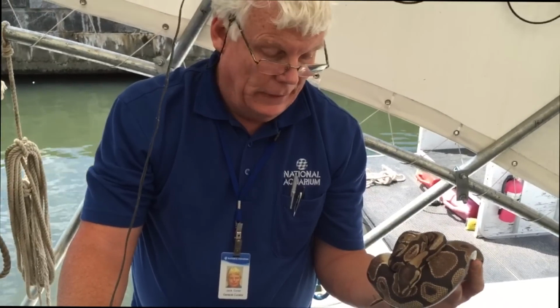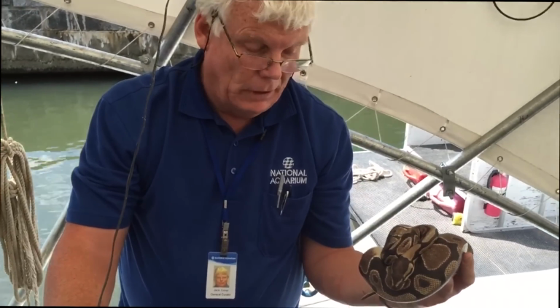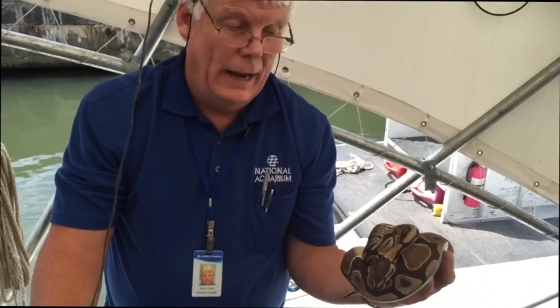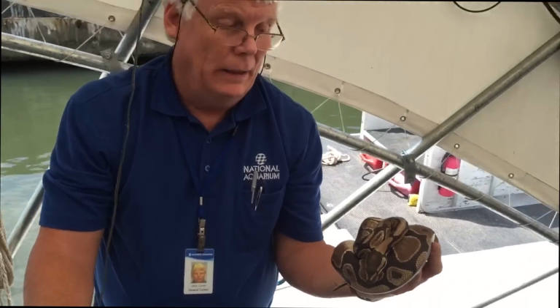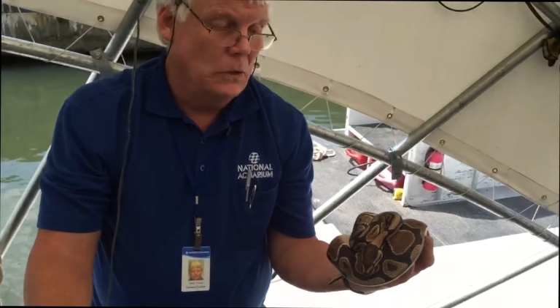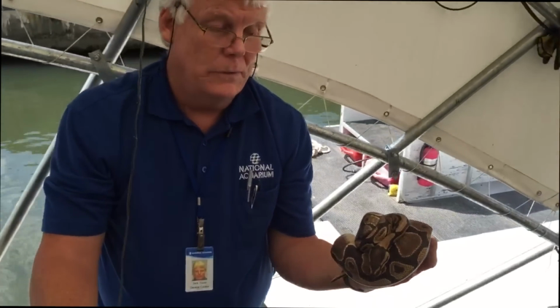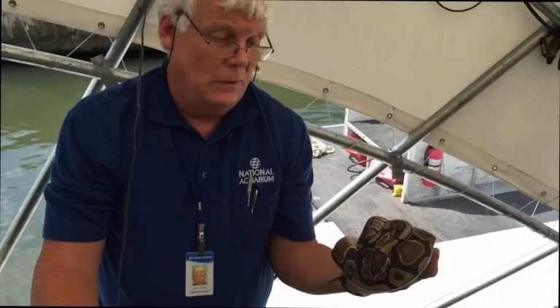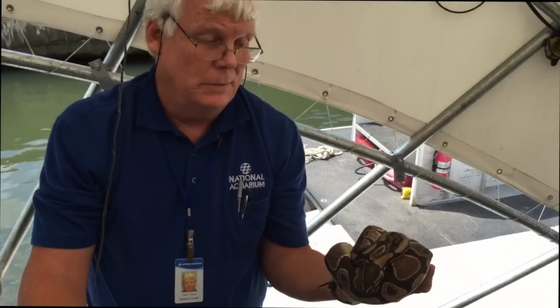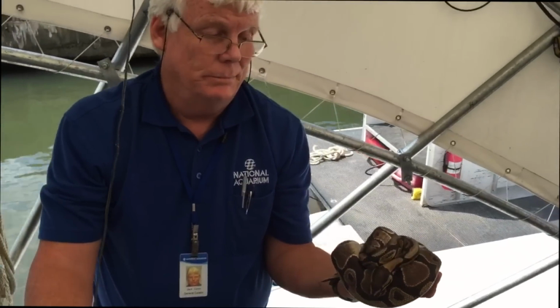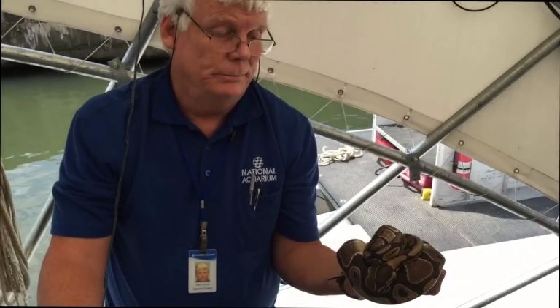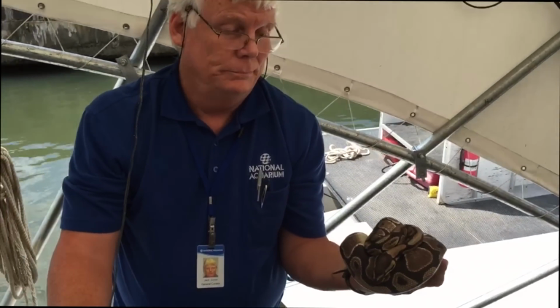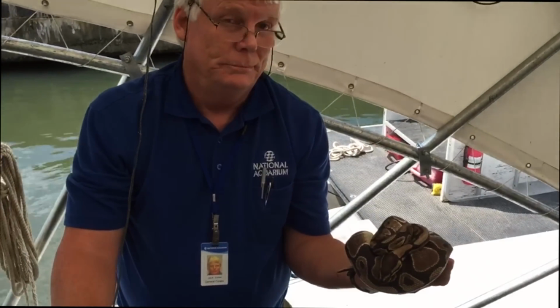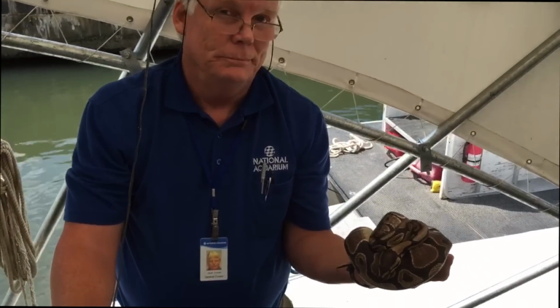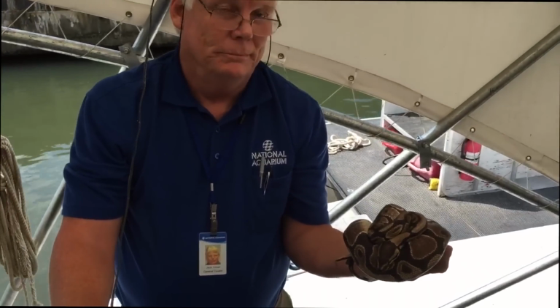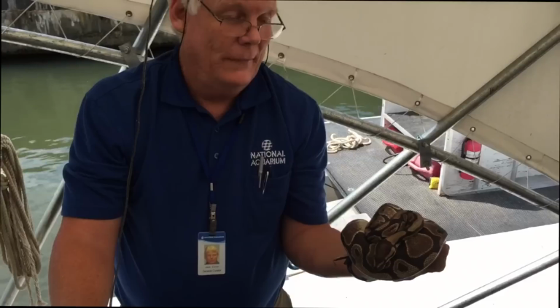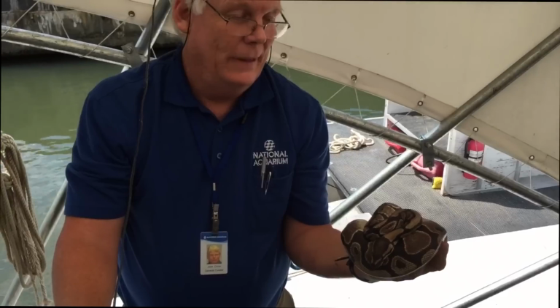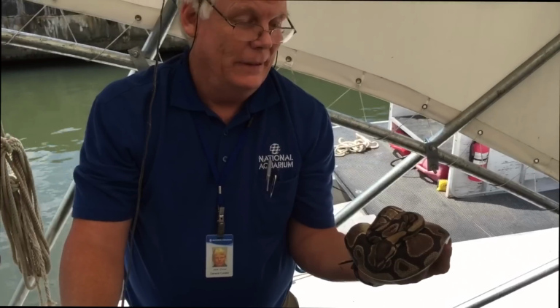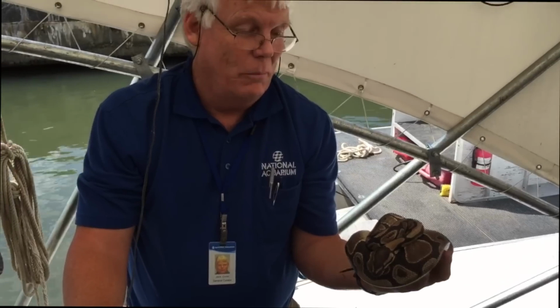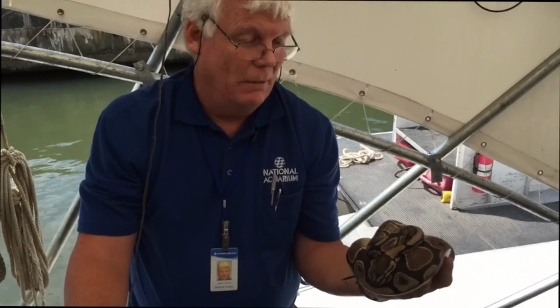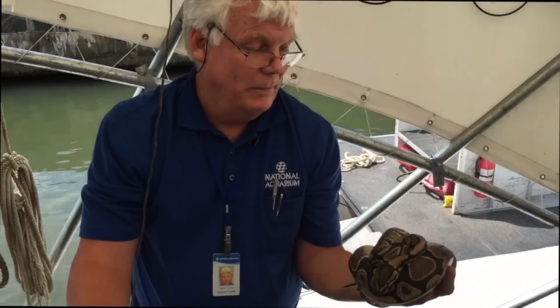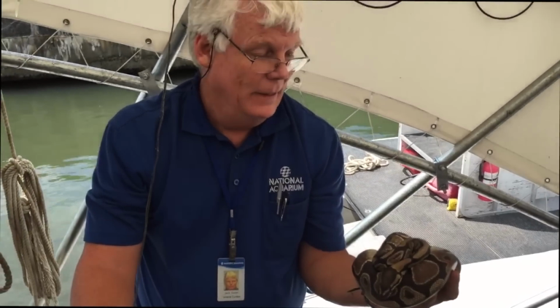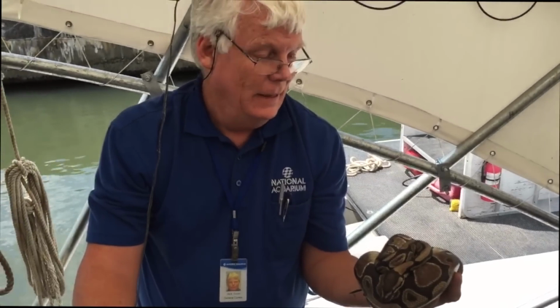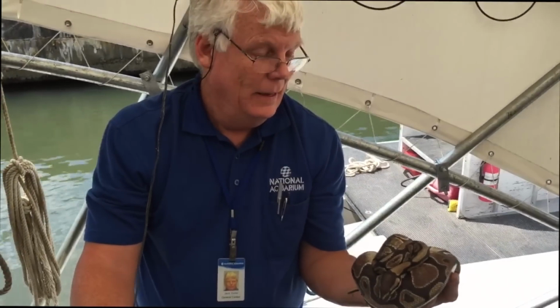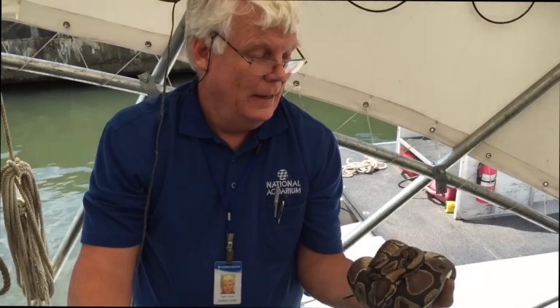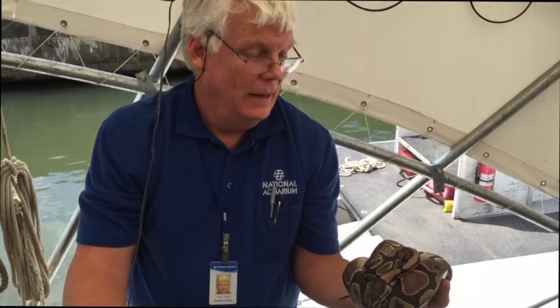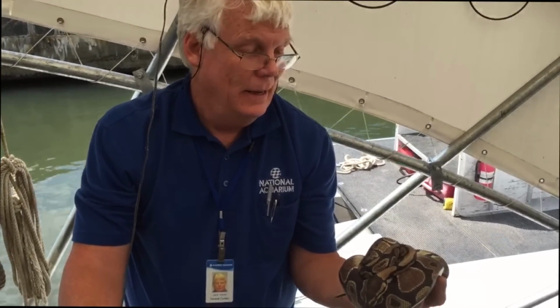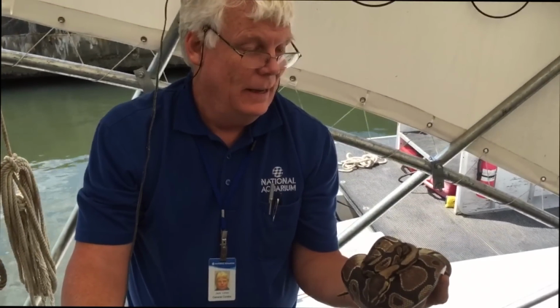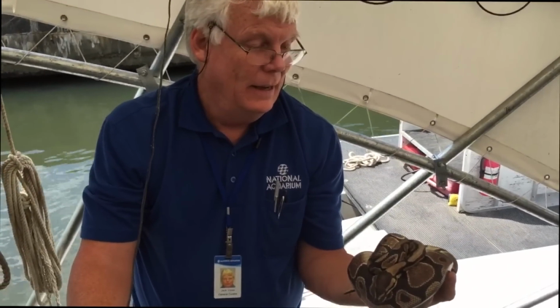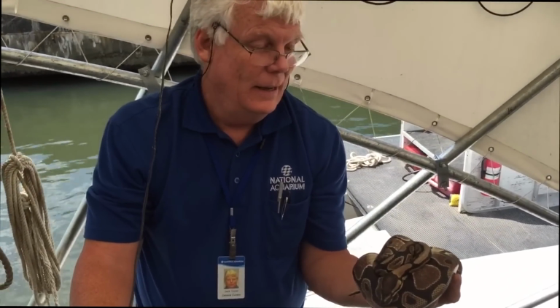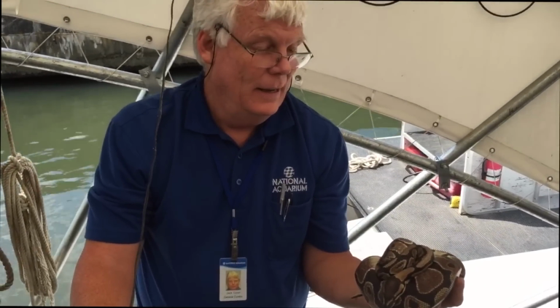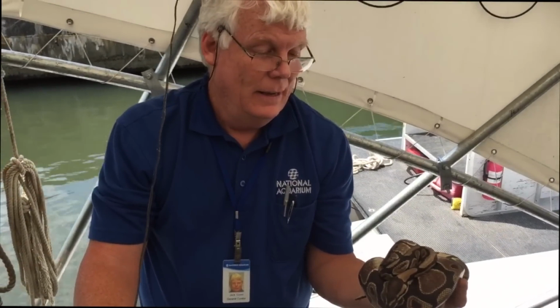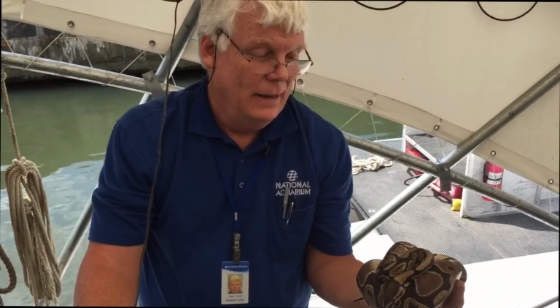It's probably an escaped pet. They took a ride down the Jones Falls. Well, thank you so much for coming out and helping us remove it. No problem. This is the most unusual thing we've picked up — this is weirder than the keg of beer.